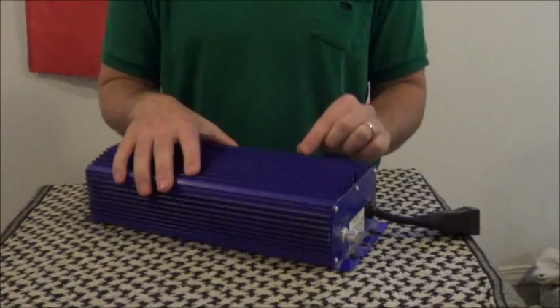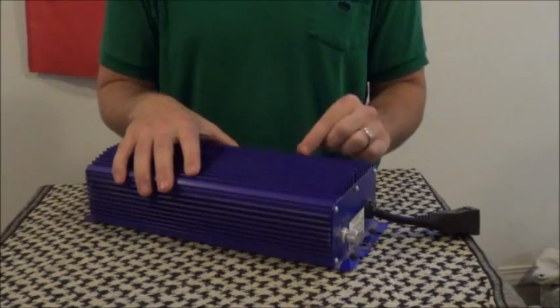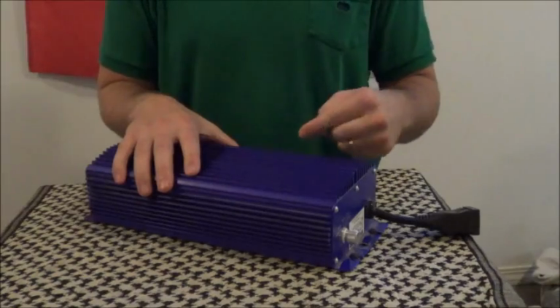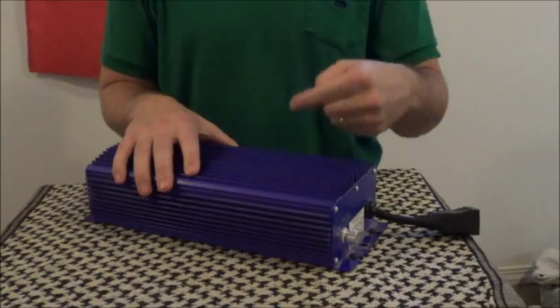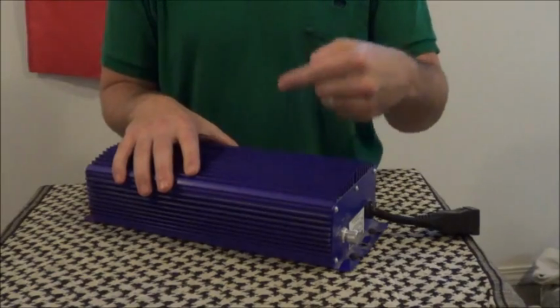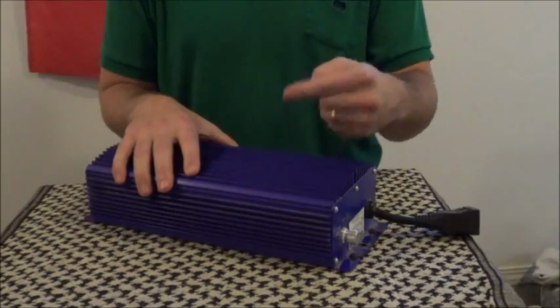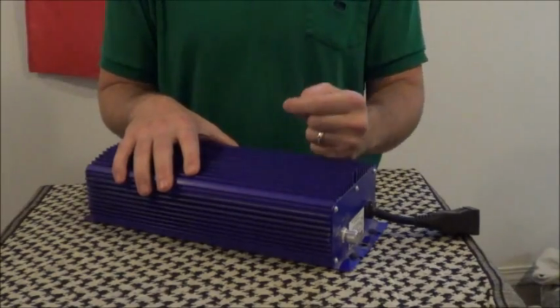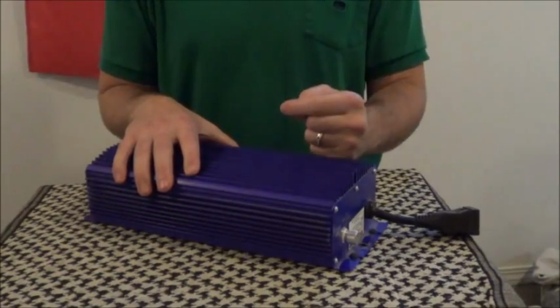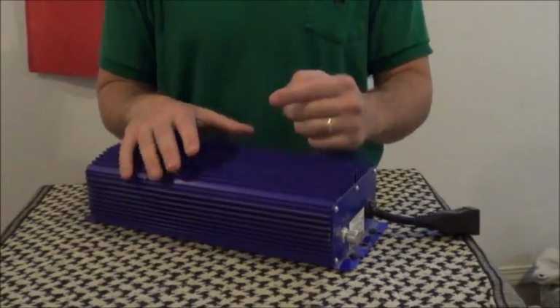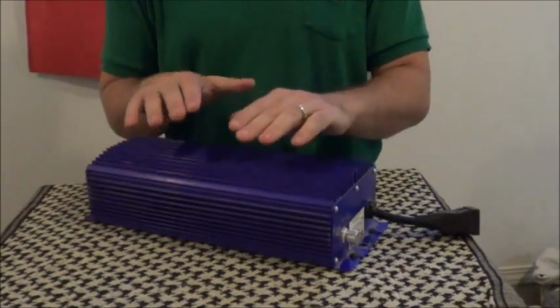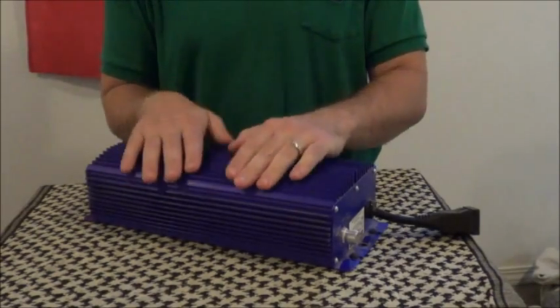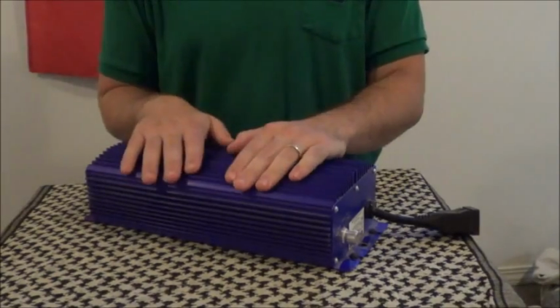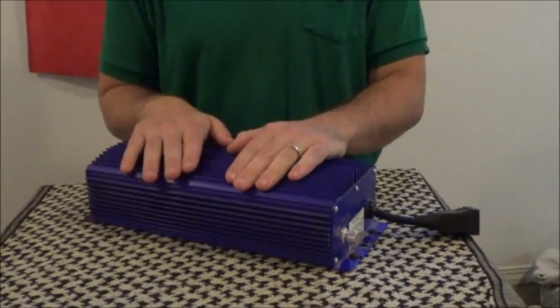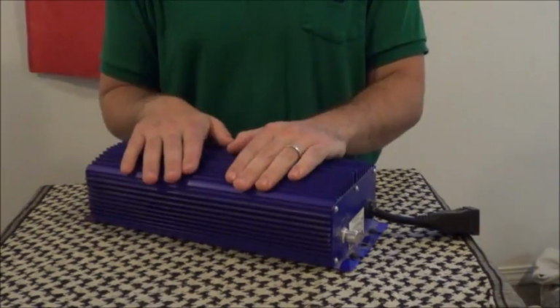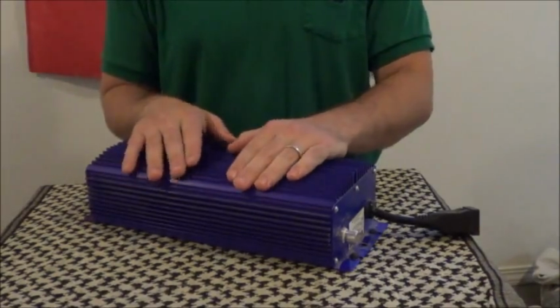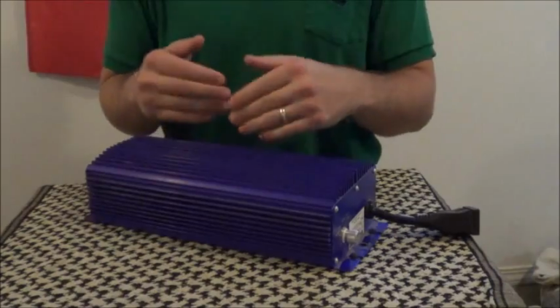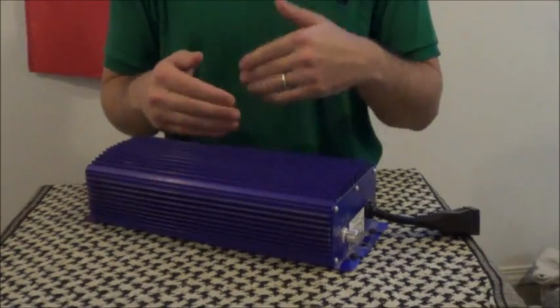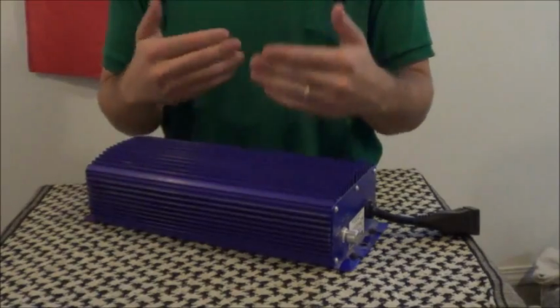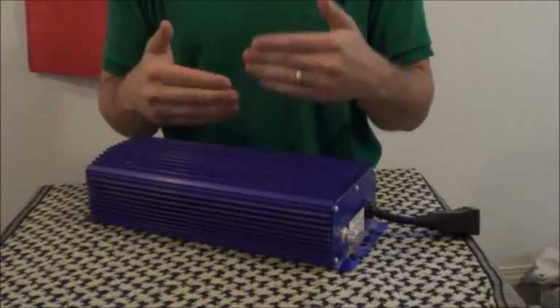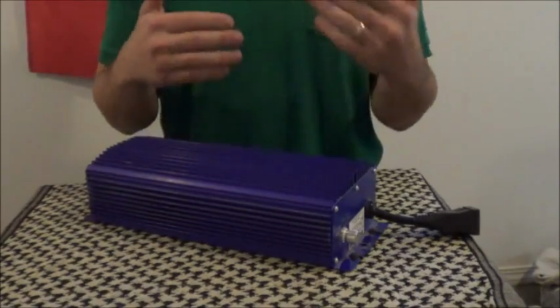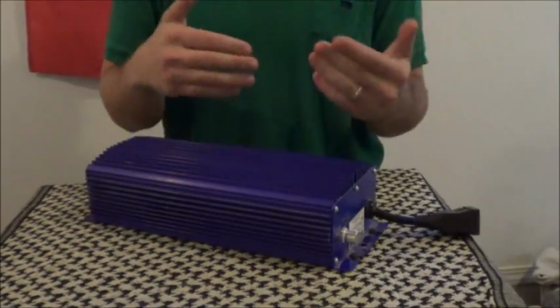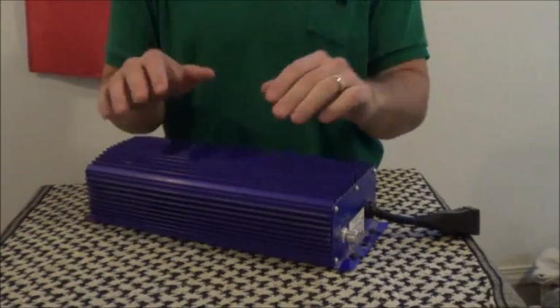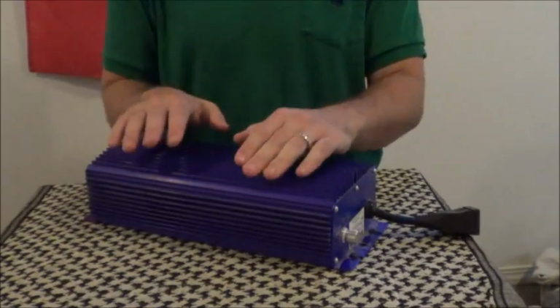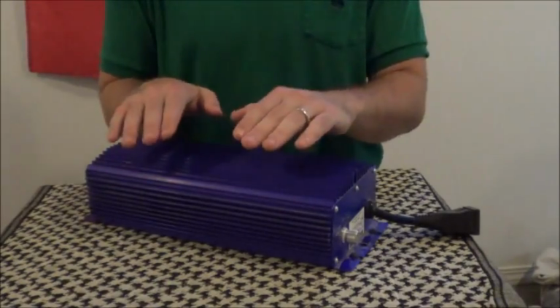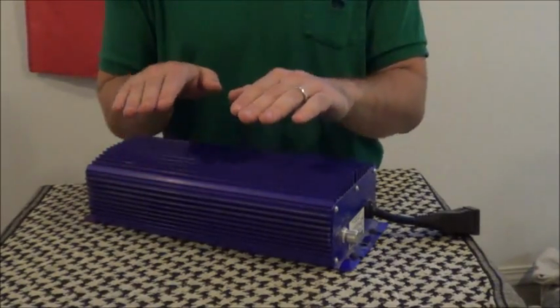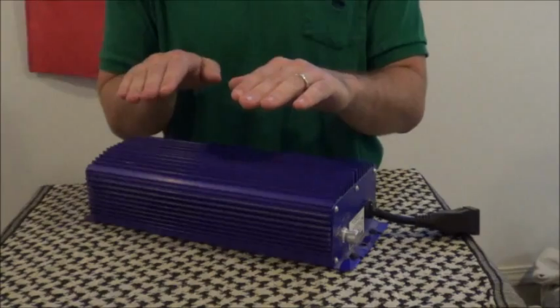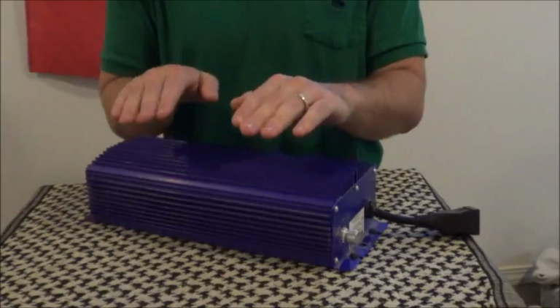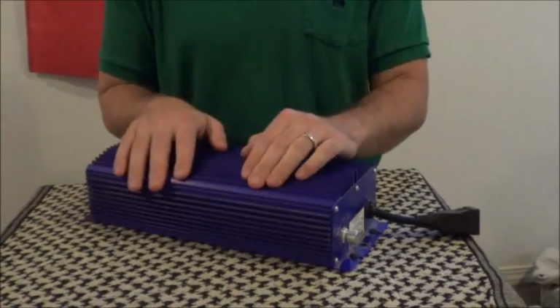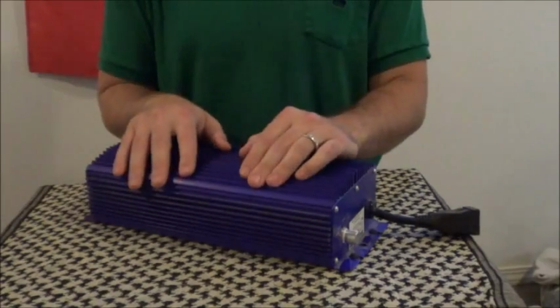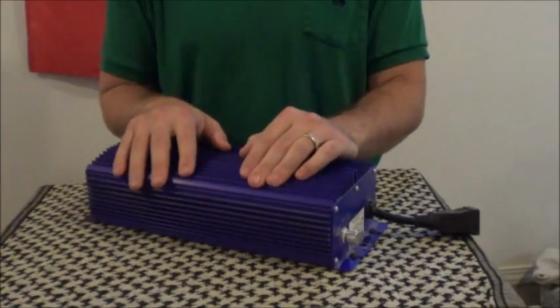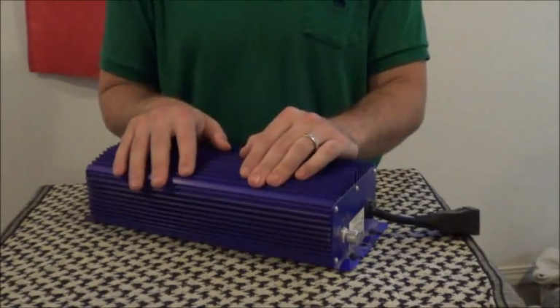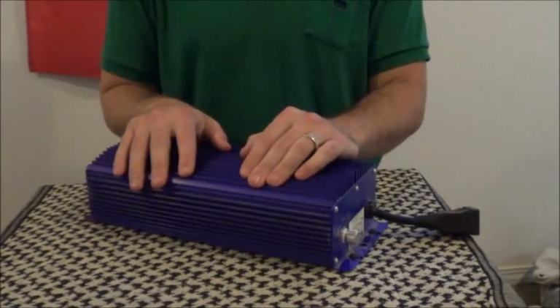Magnetic ballasts use coils inside, and these digital ballasts use electronic chips. And as a result, they are almost silent.